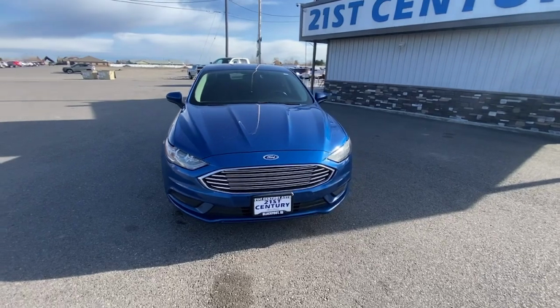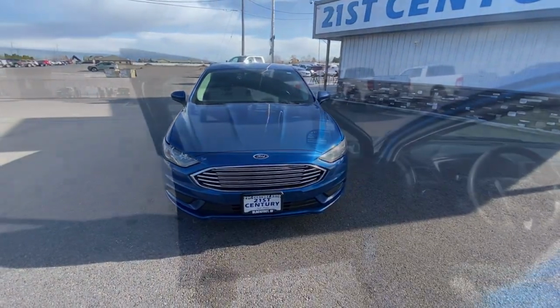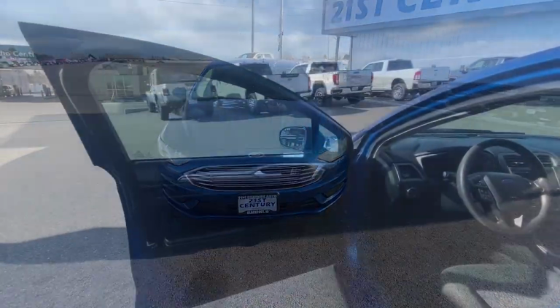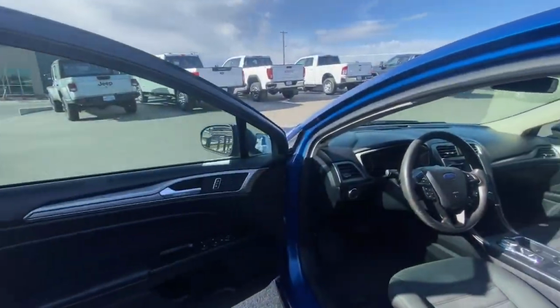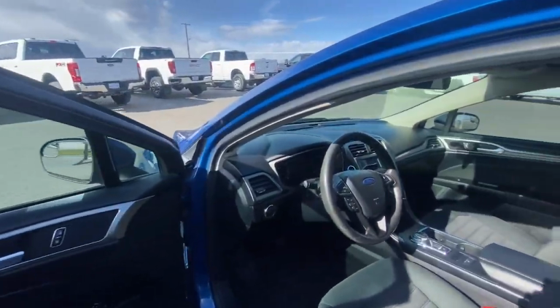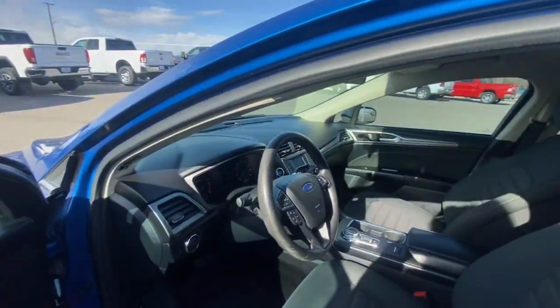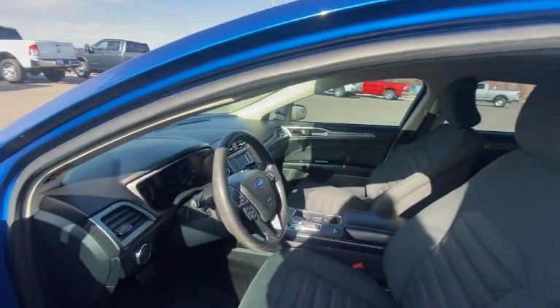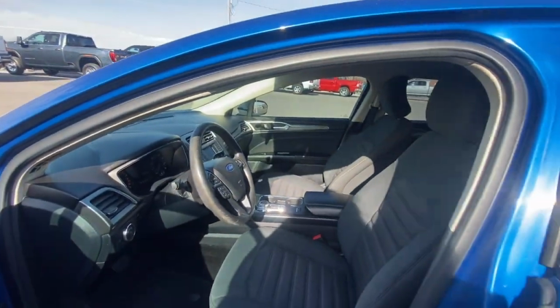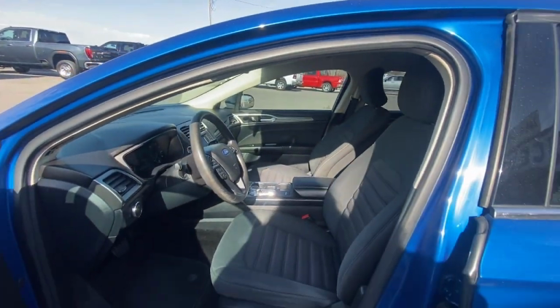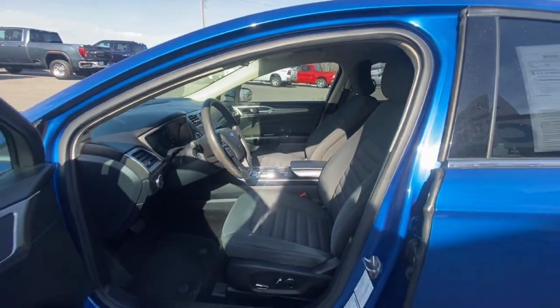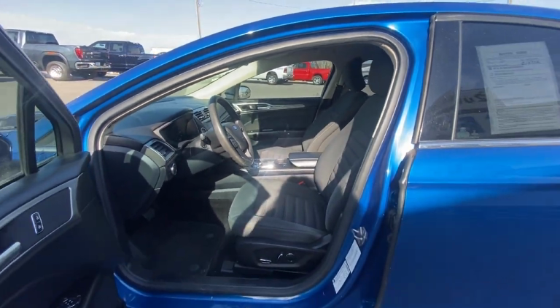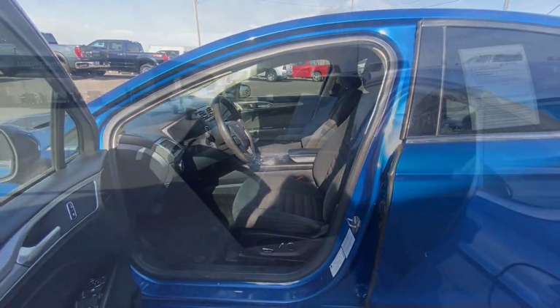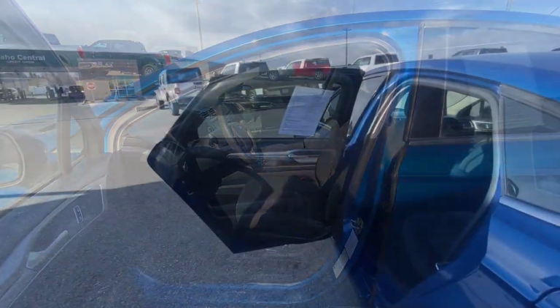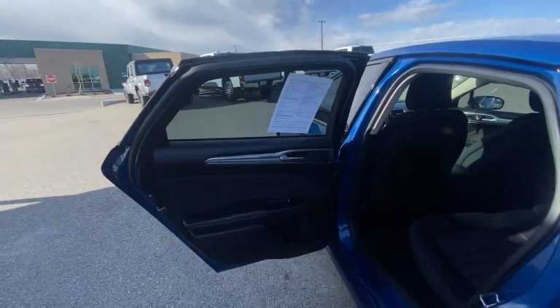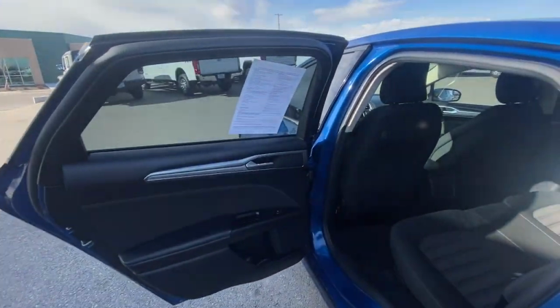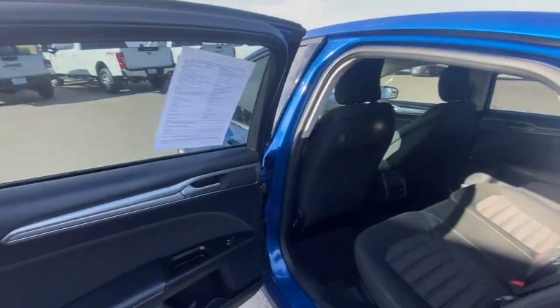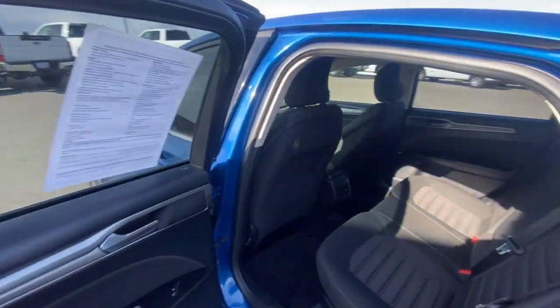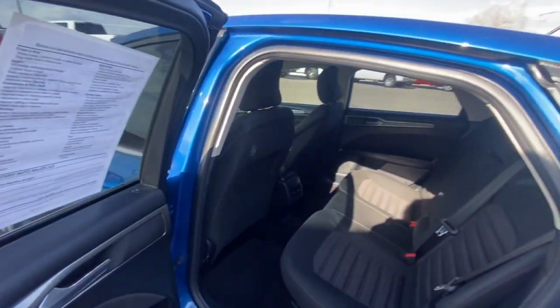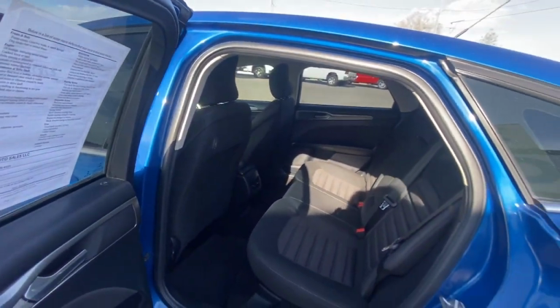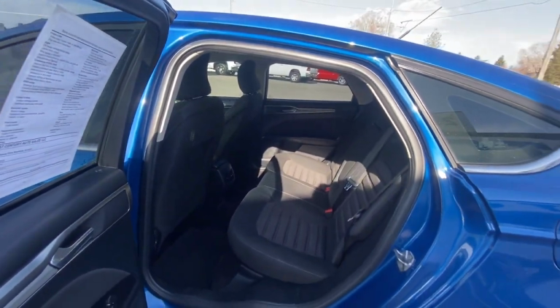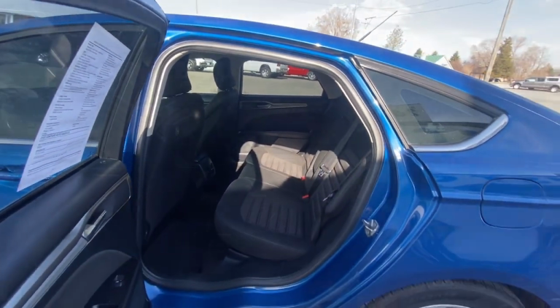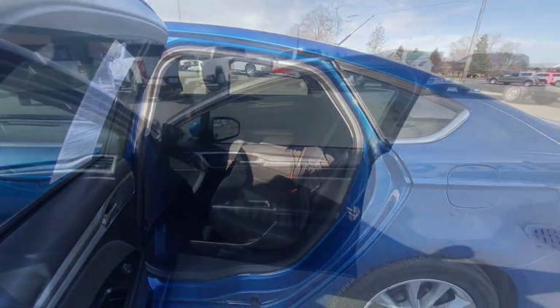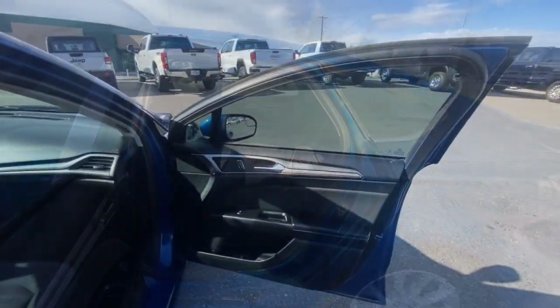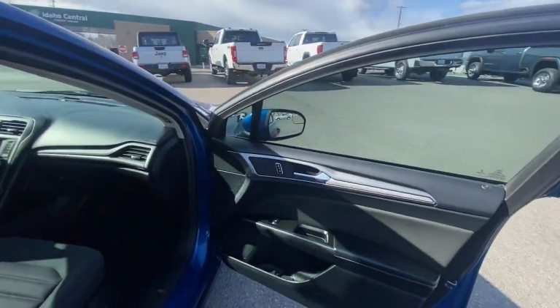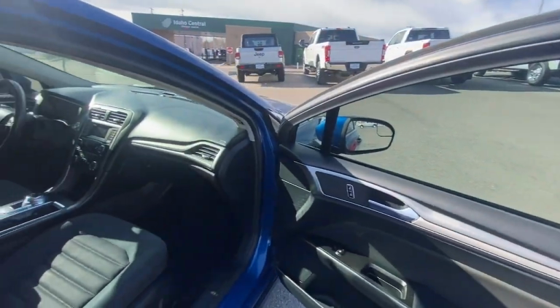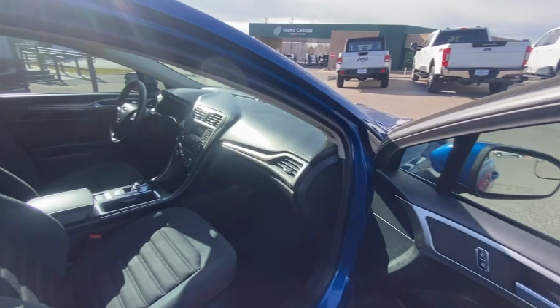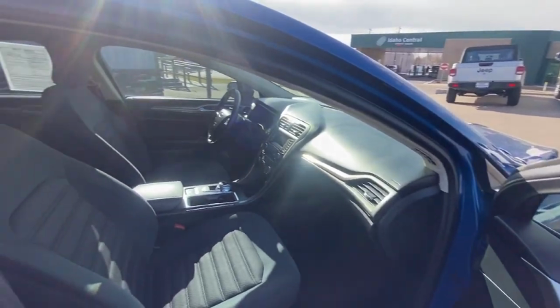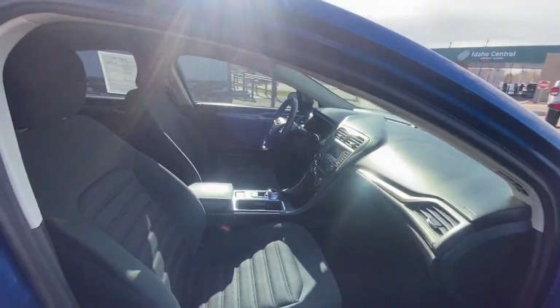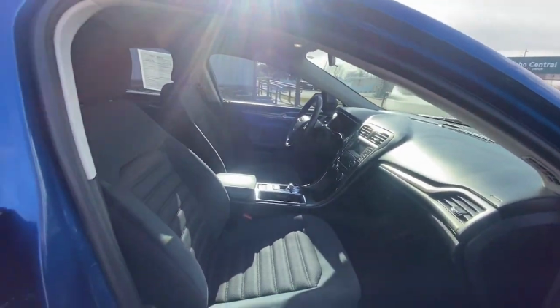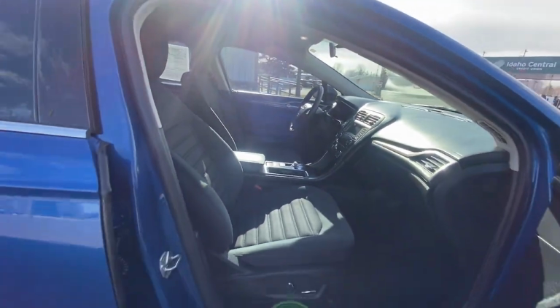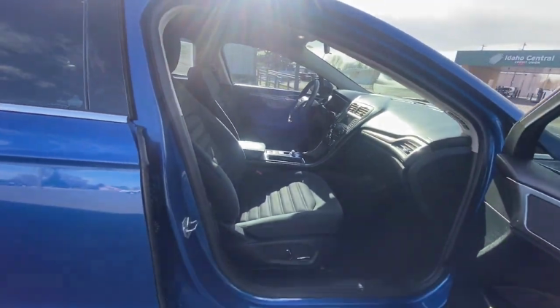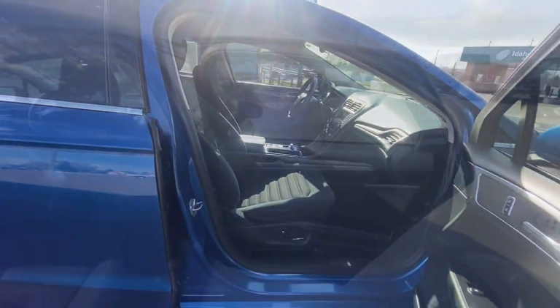power passenger seat, backup camera, satellite radio, steering wheel audio controls, aluminum wheels, alarm, electronic stability control, power driver seat, intermittent wipers.